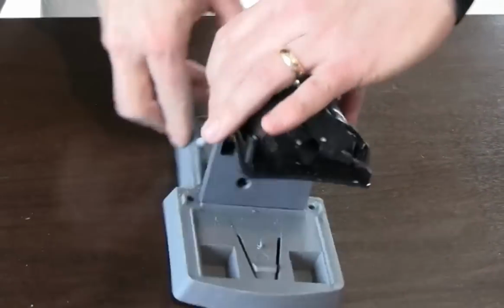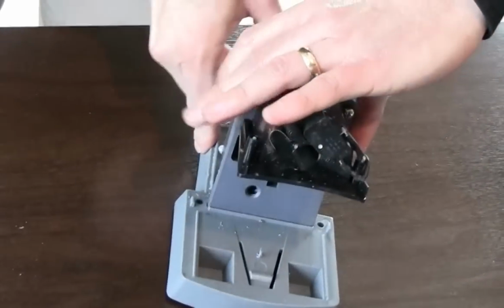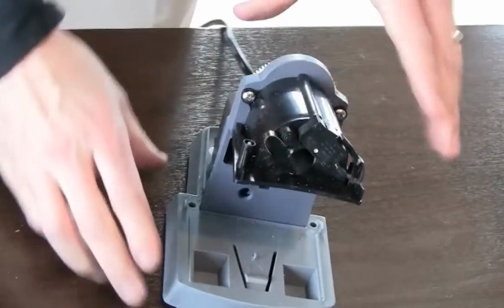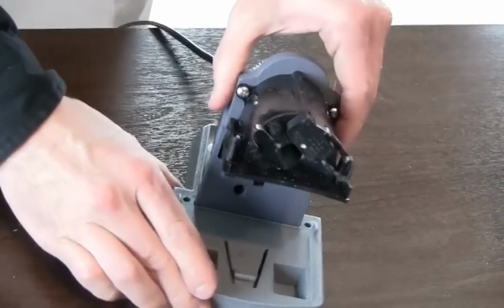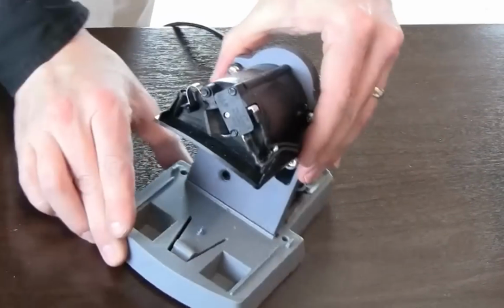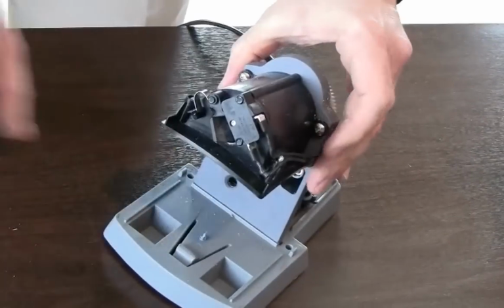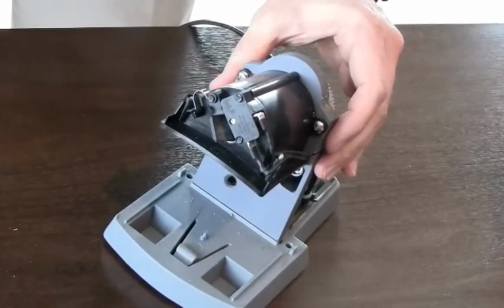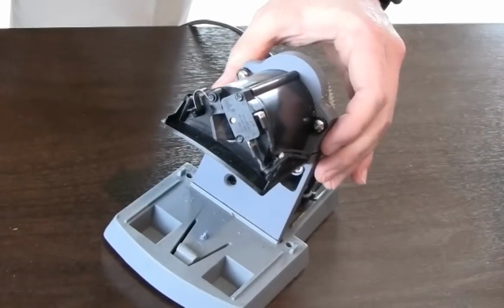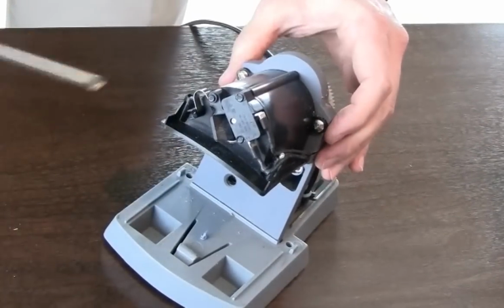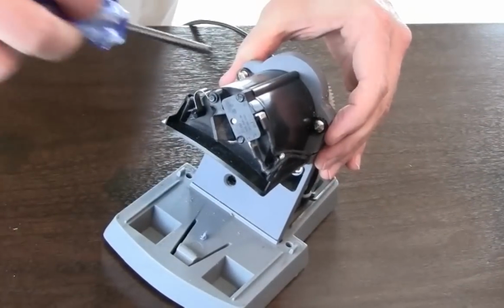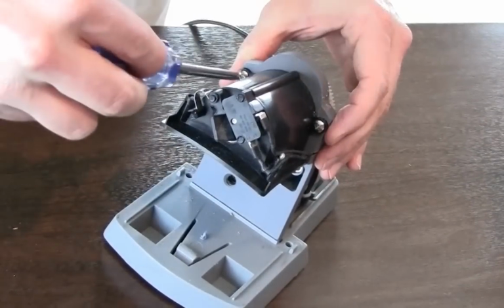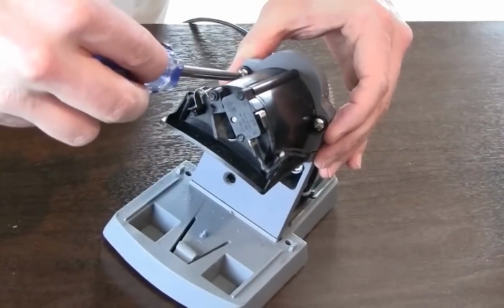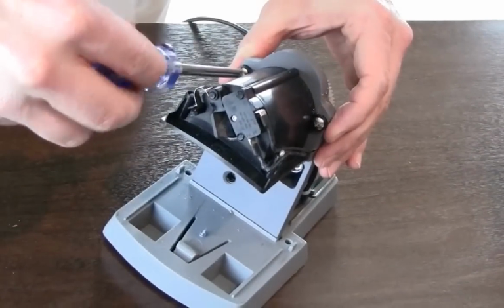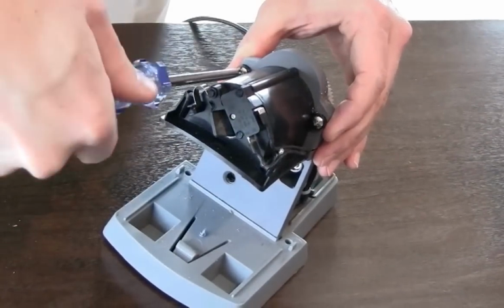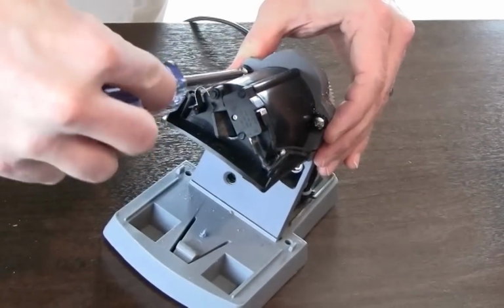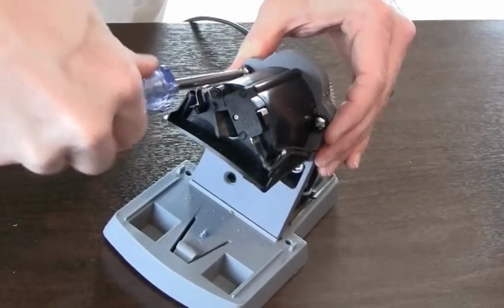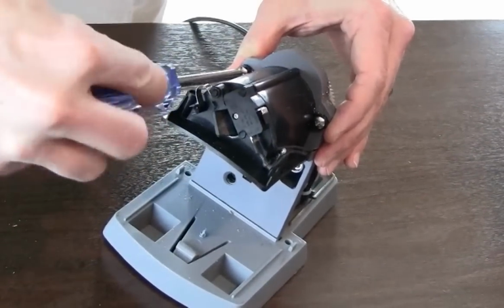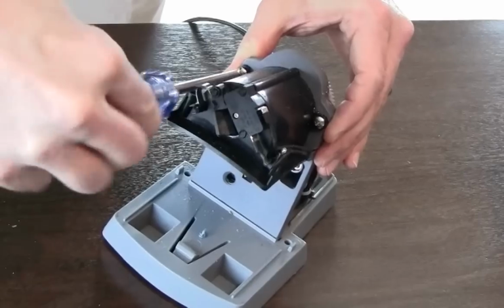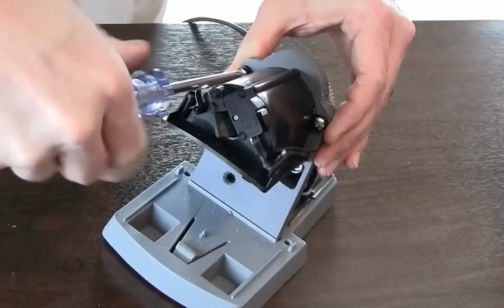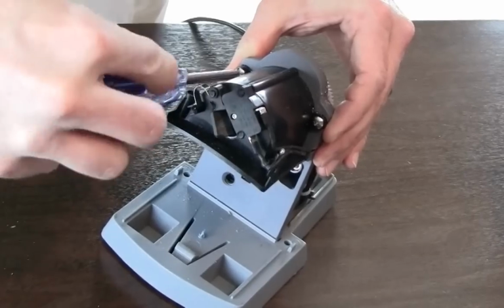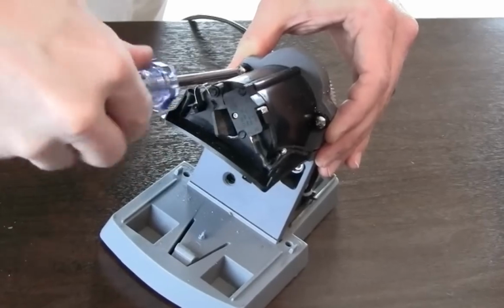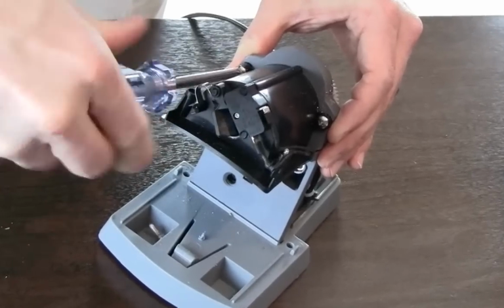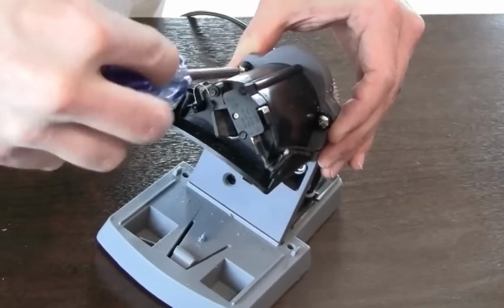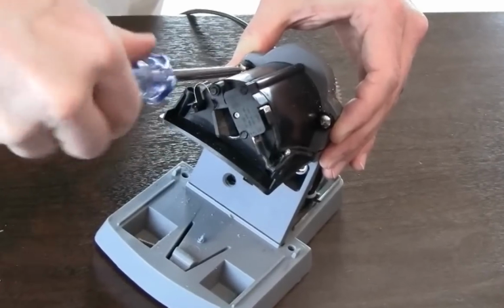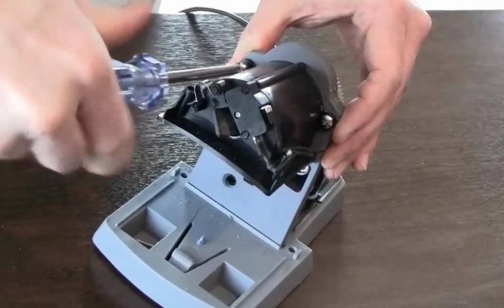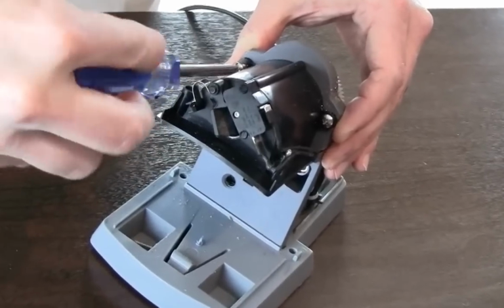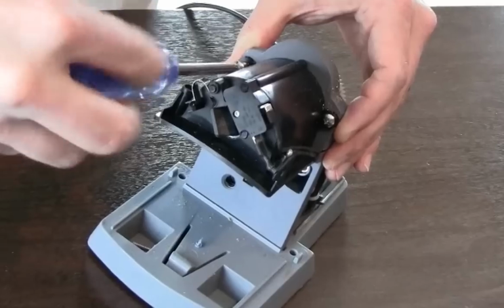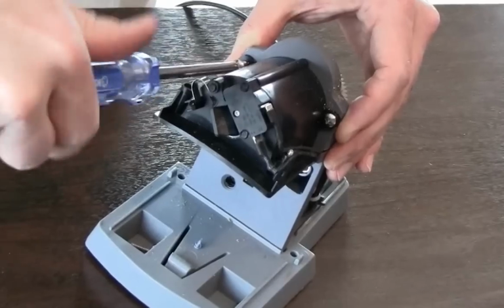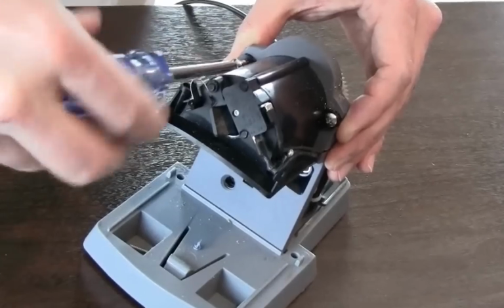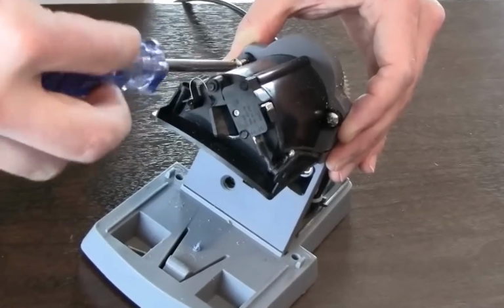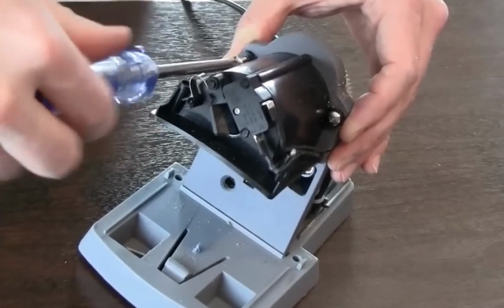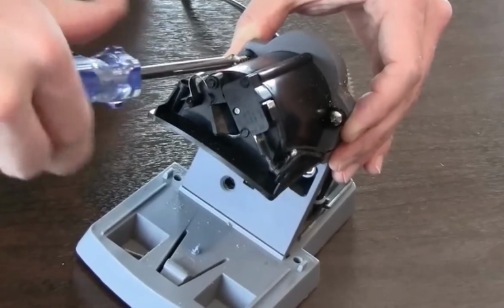Then remove the three screws securing the cutter cover using a number 2 Phillips head screwdriver. To help with this process, place the motor mount on the base to support it.